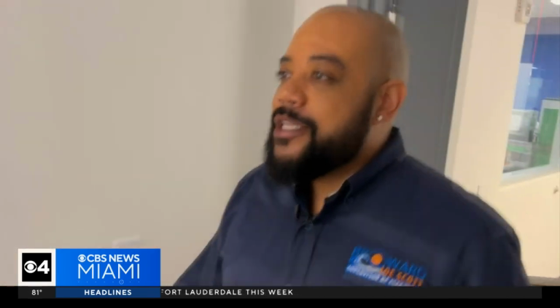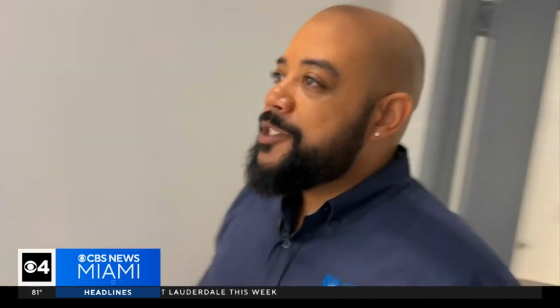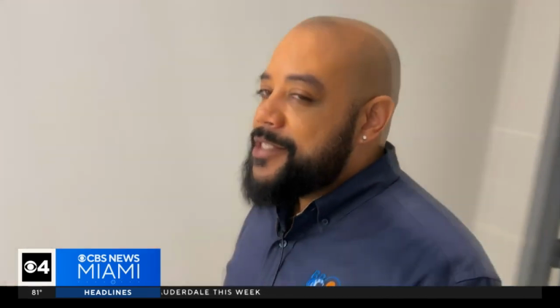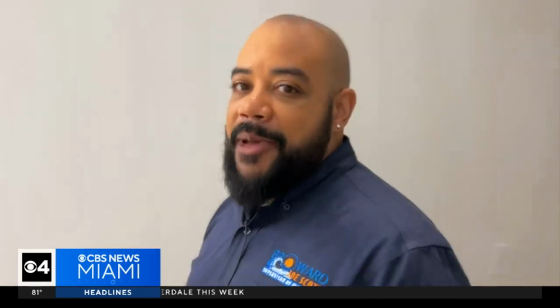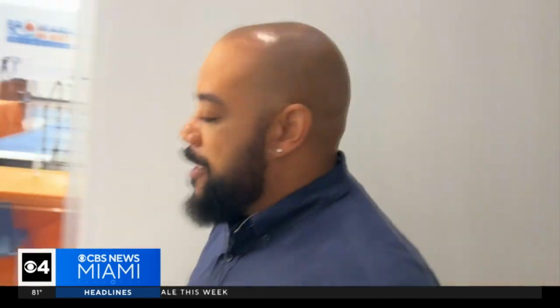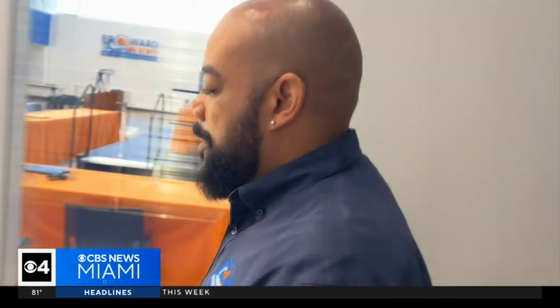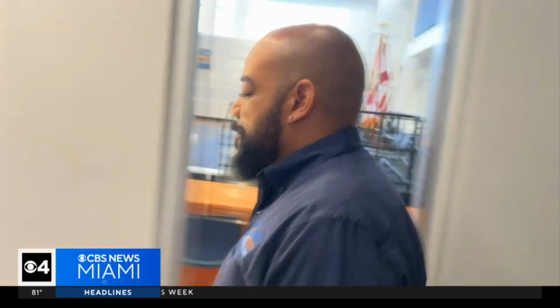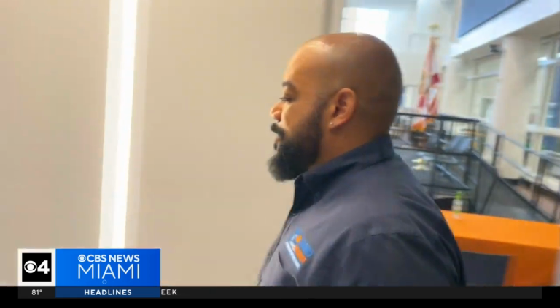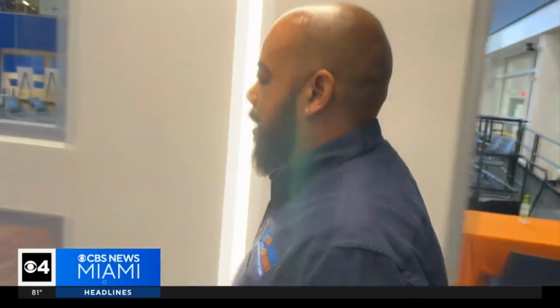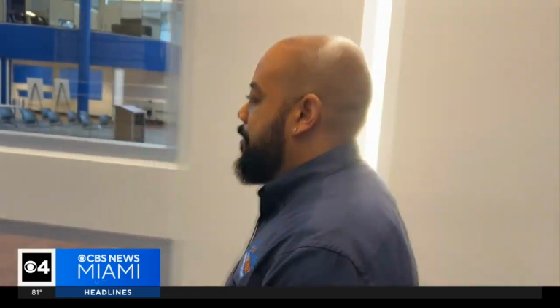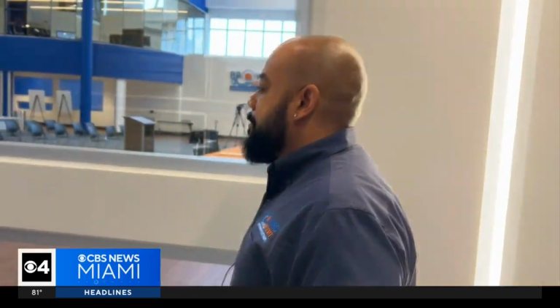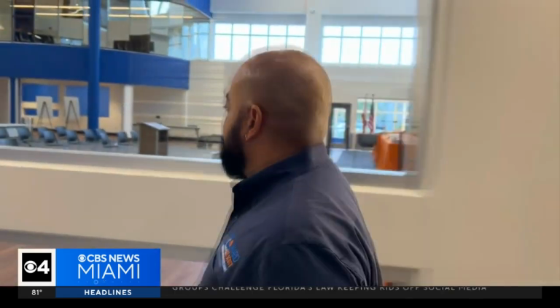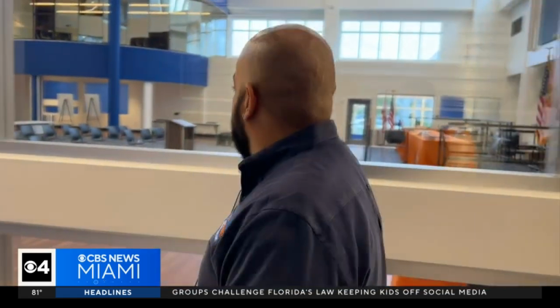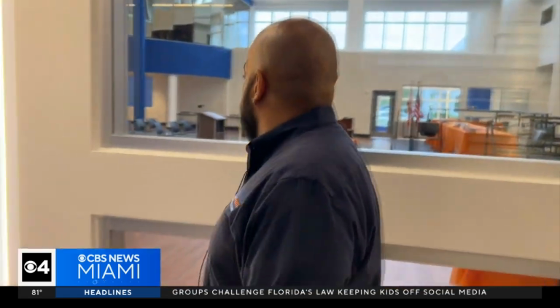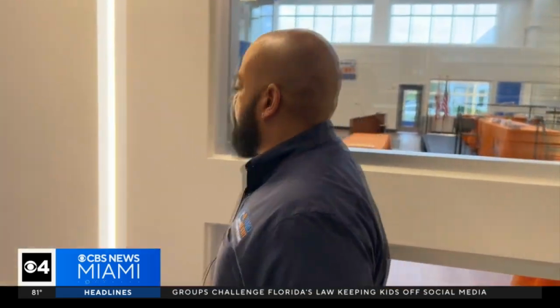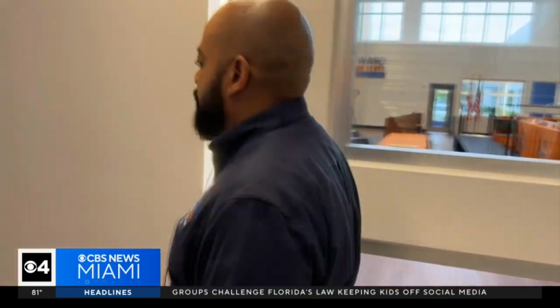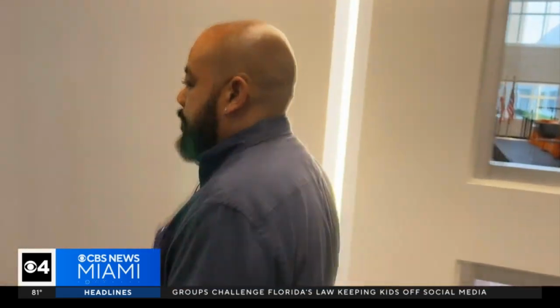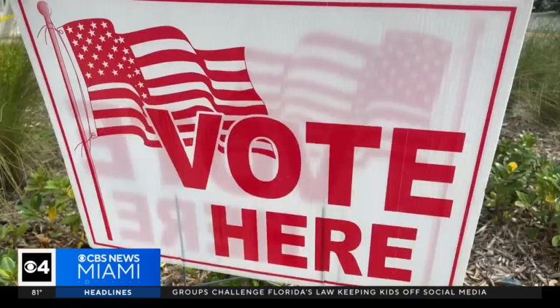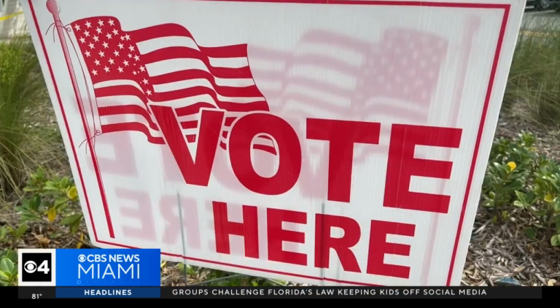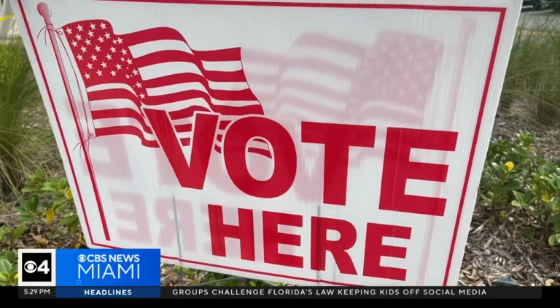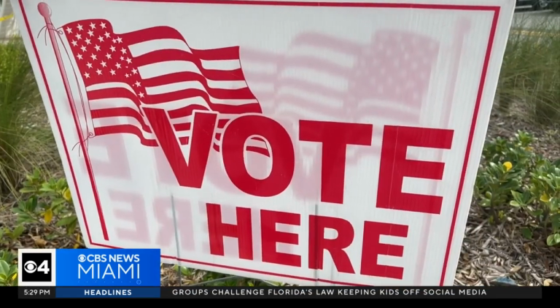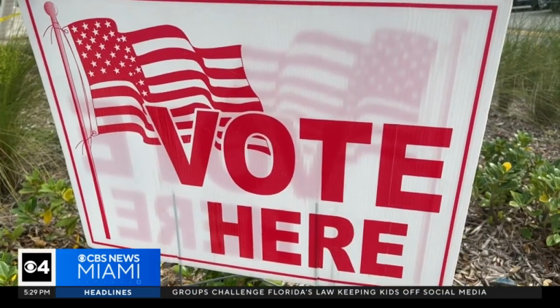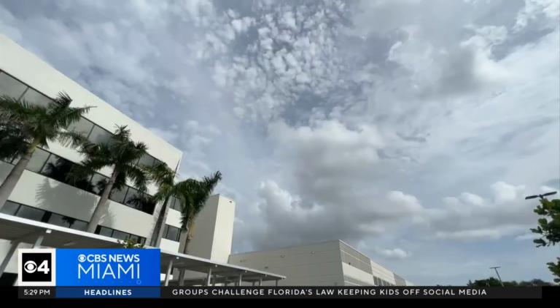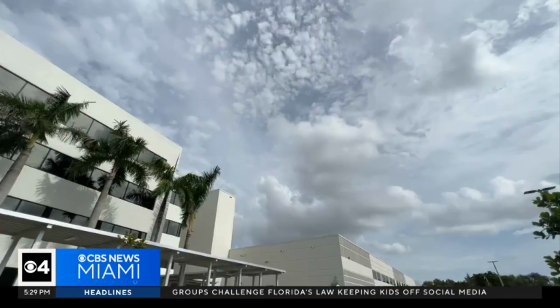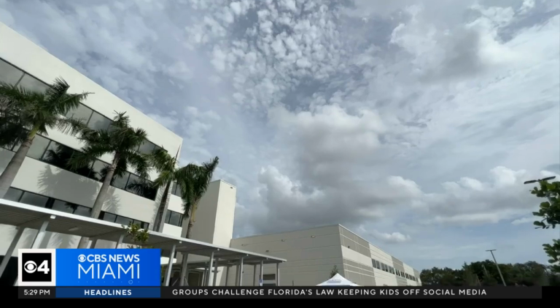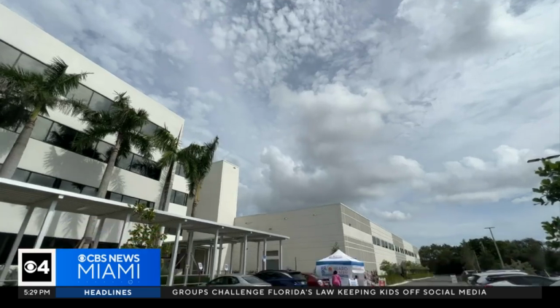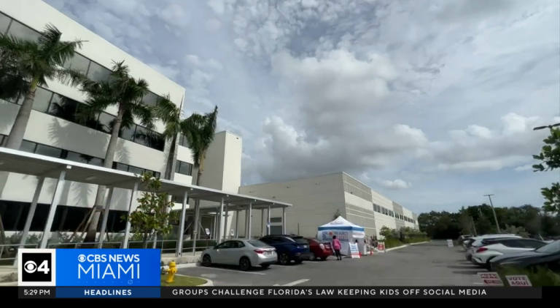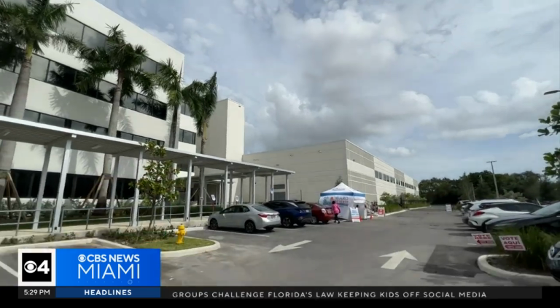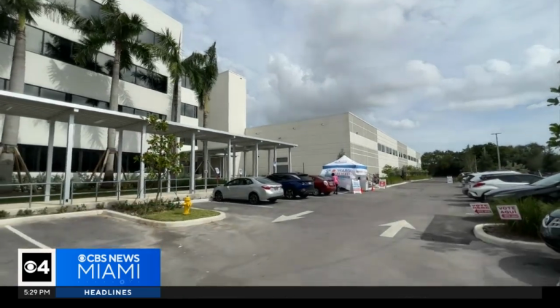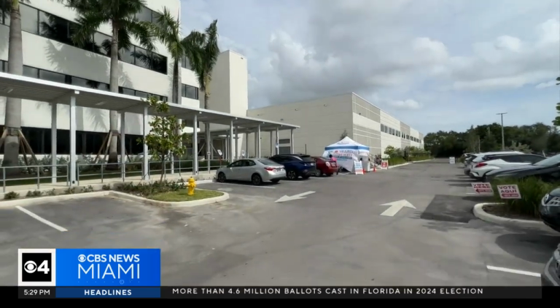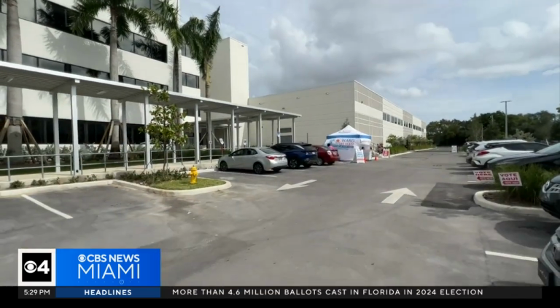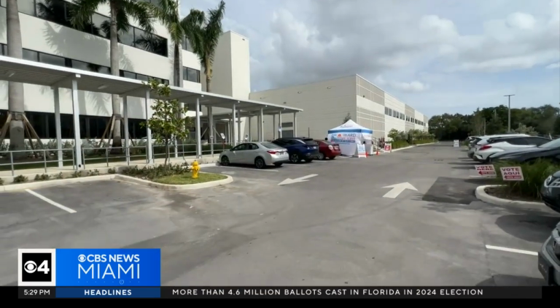It's what drives a lot of passion out there from the voters. Broward County Supervisor of Elections Joe Scott understands presidential elections come with additional scrutiny.